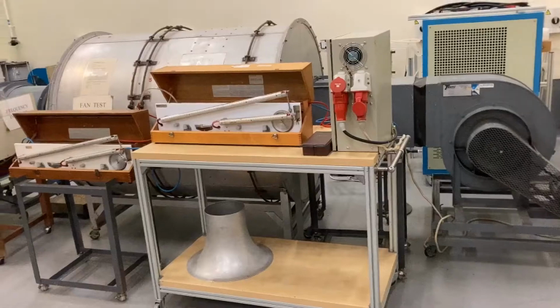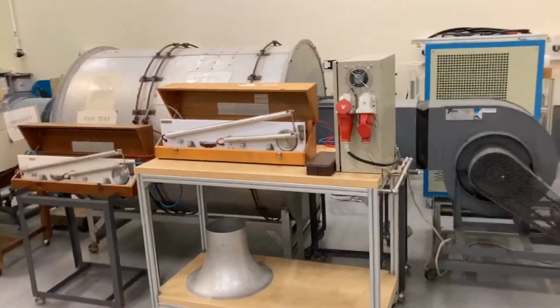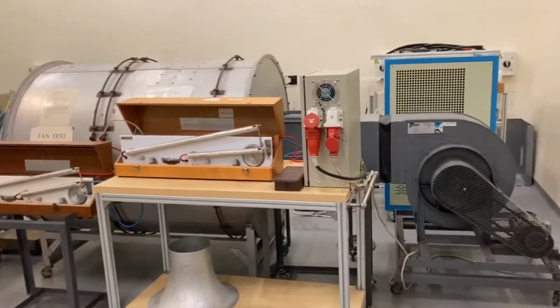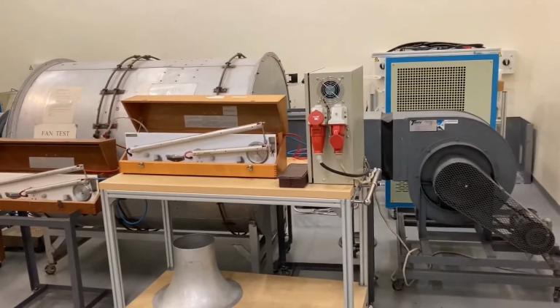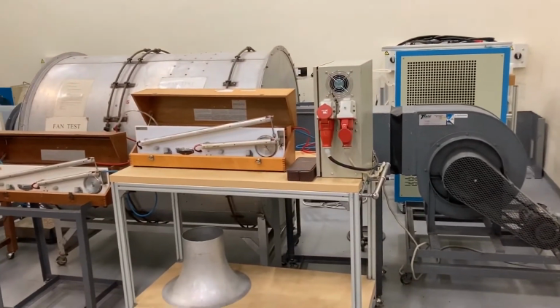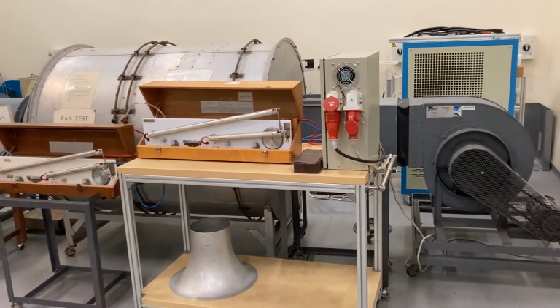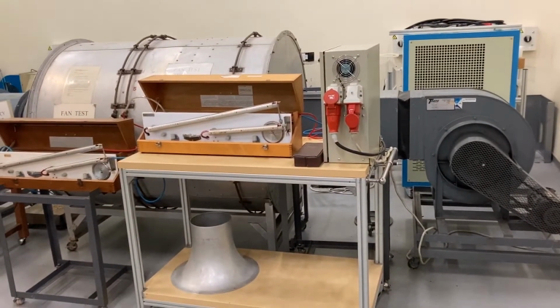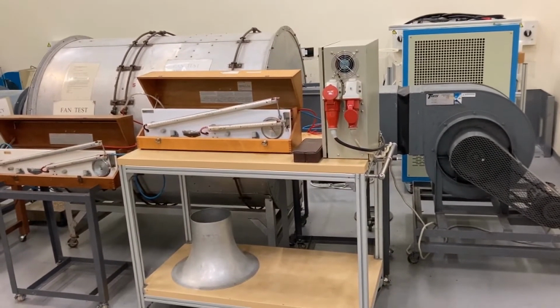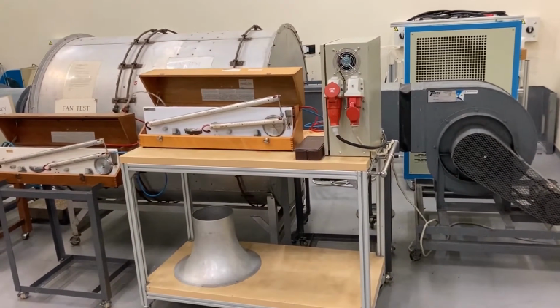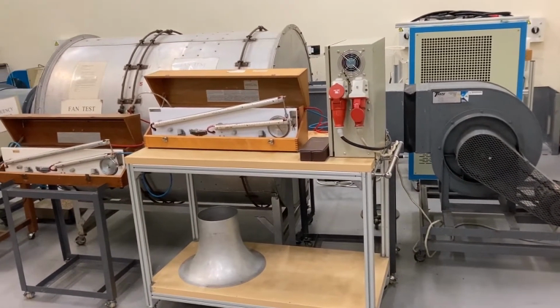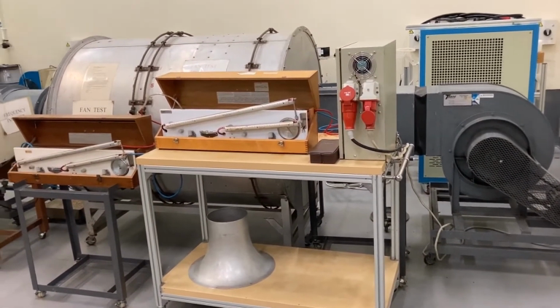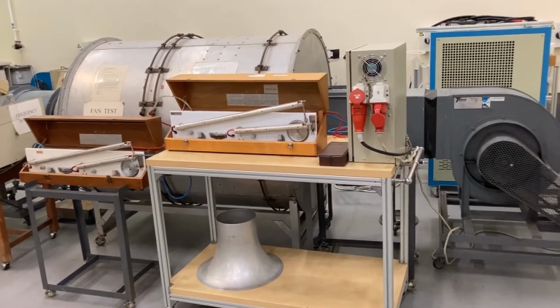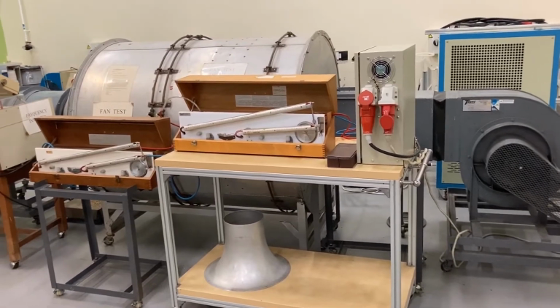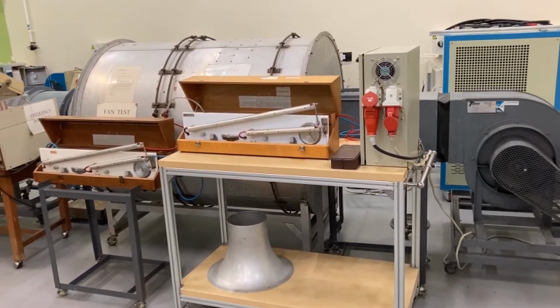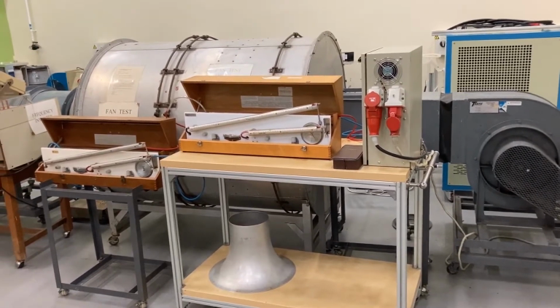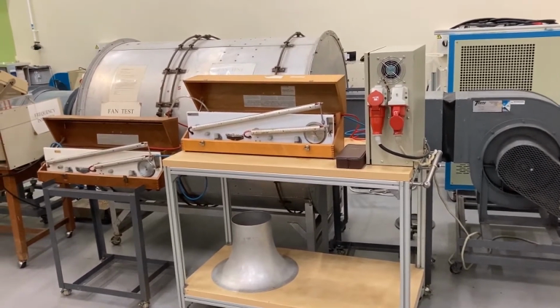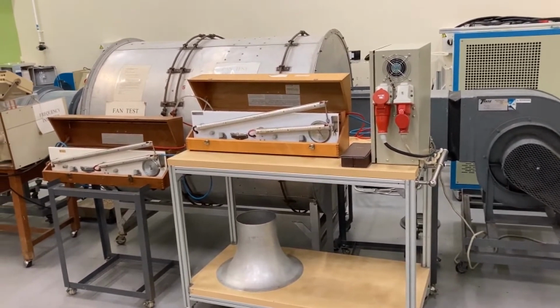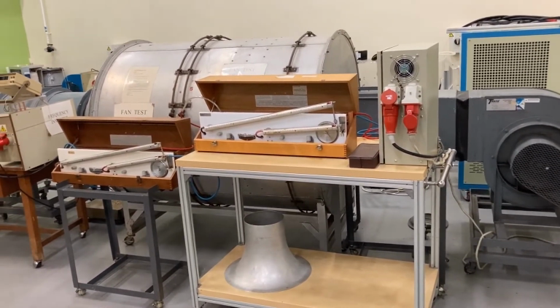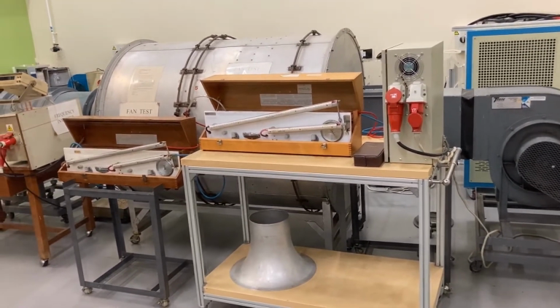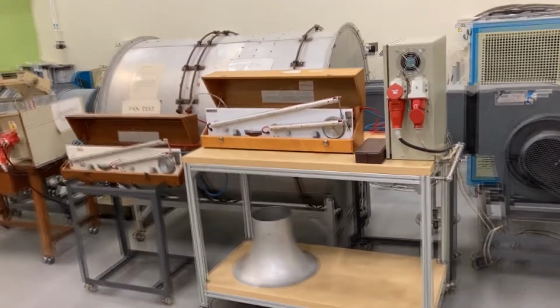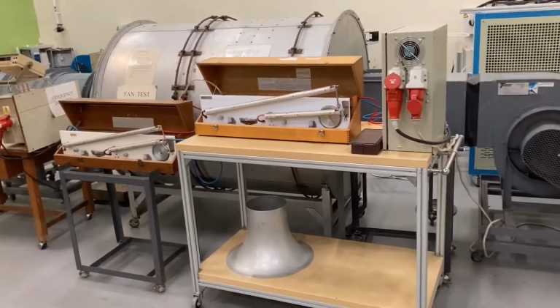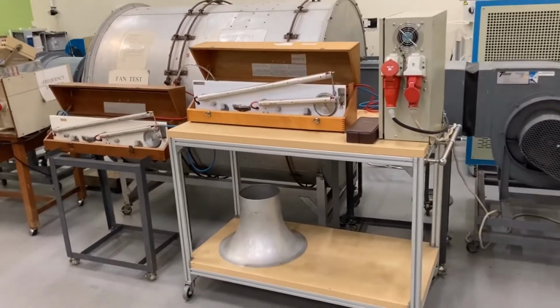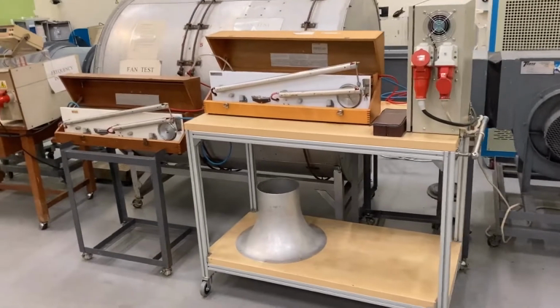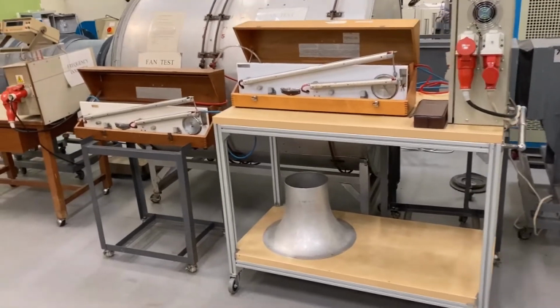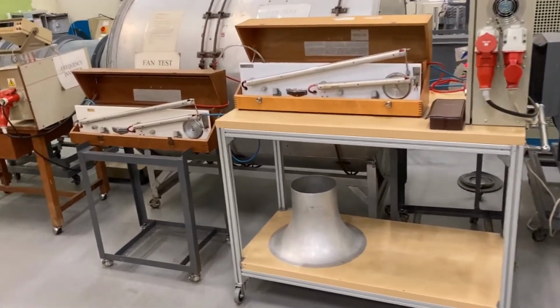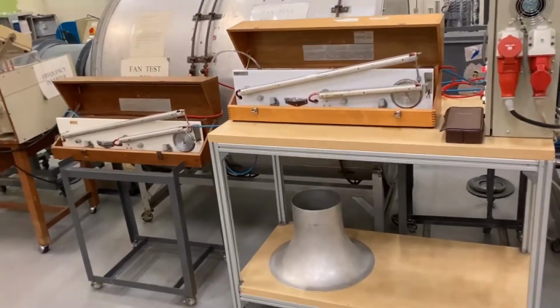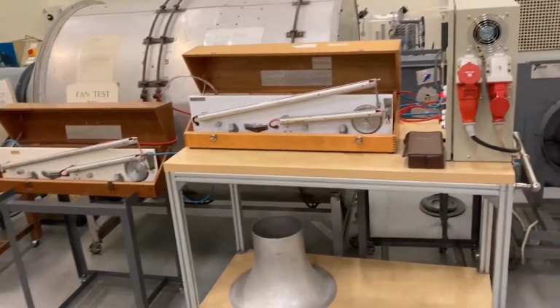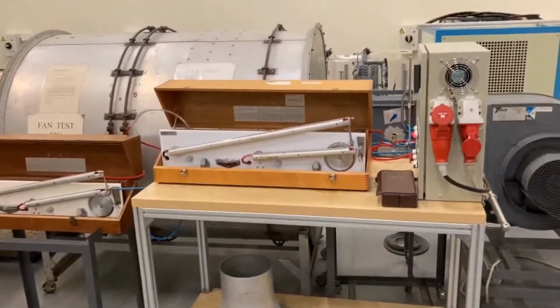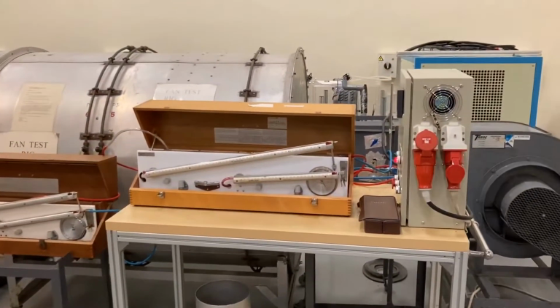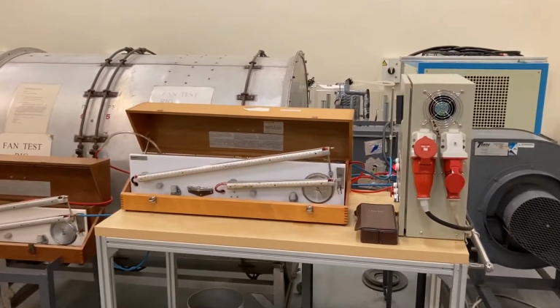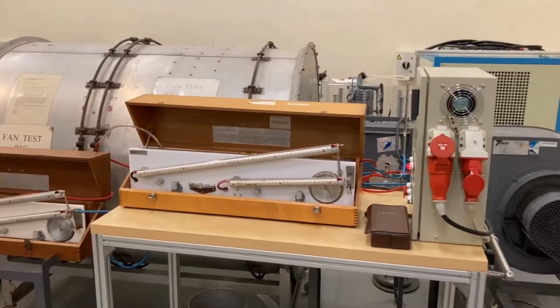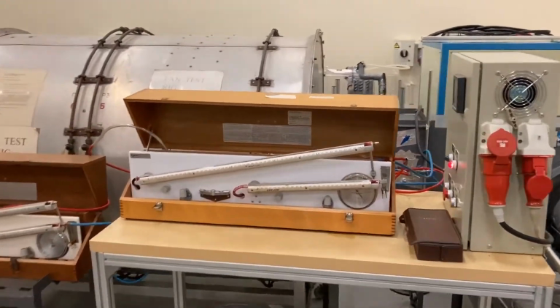This is experiment number 820, investigation of the characteristics of fans. The main aim of this experiment is to investigate the performance of centrifugal fans at various speeds.